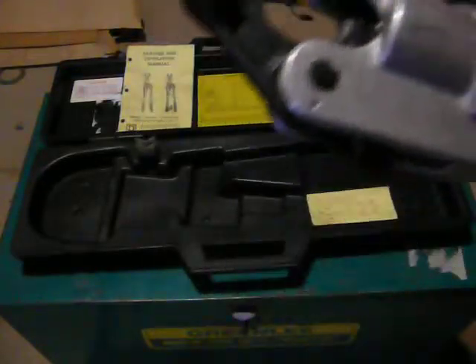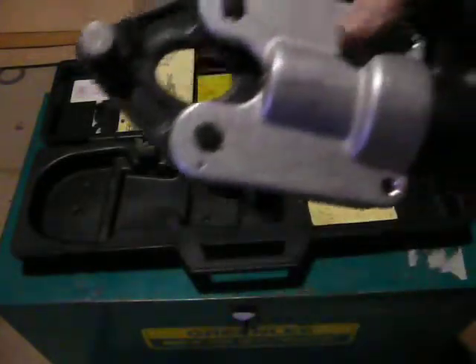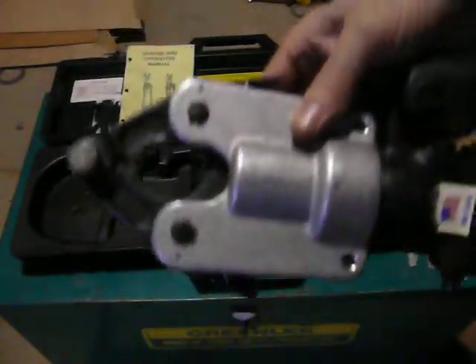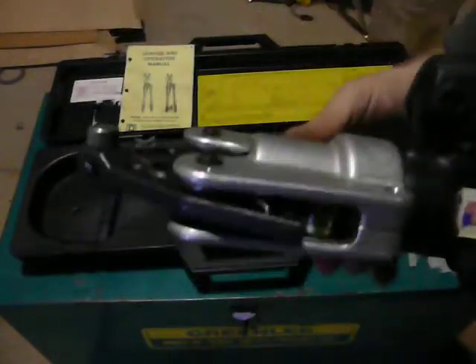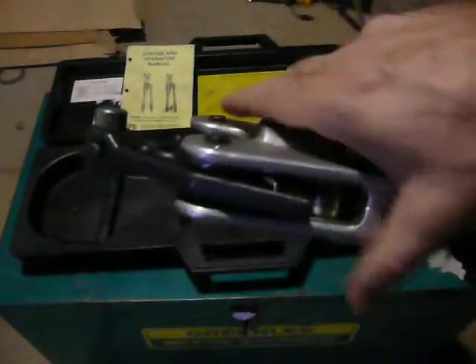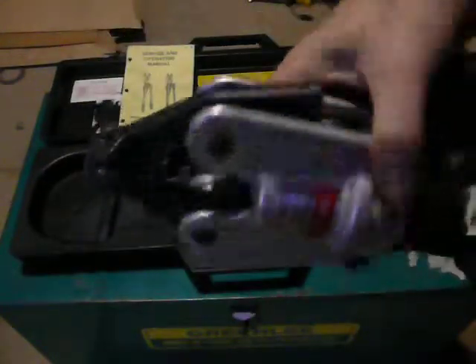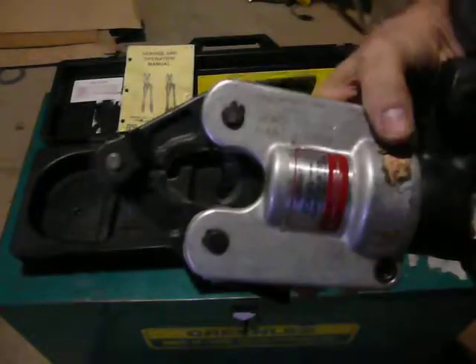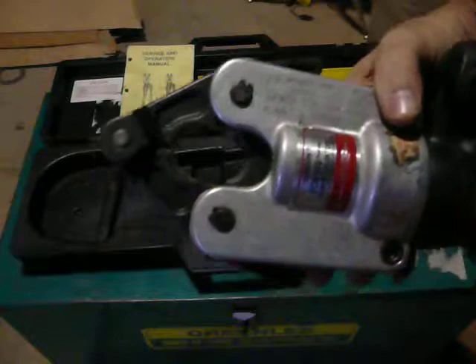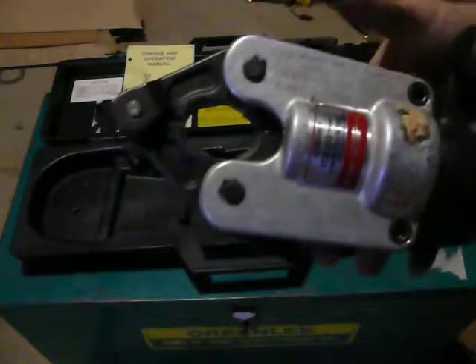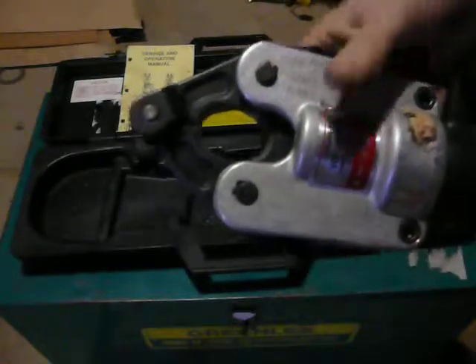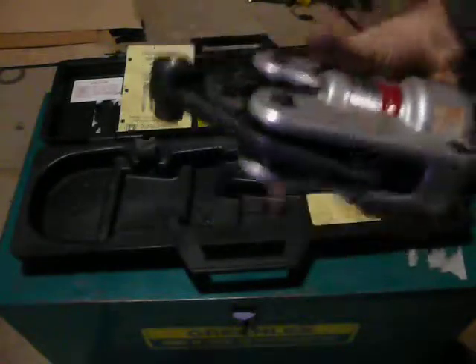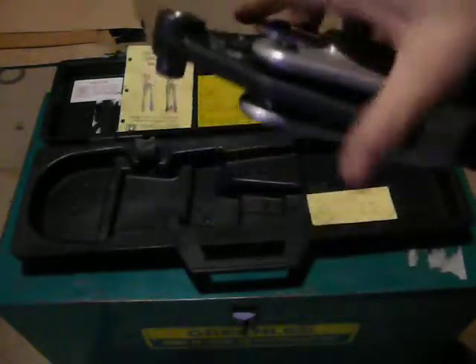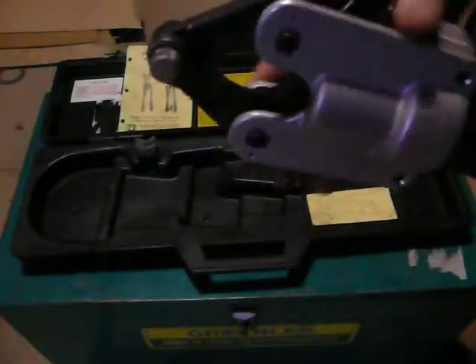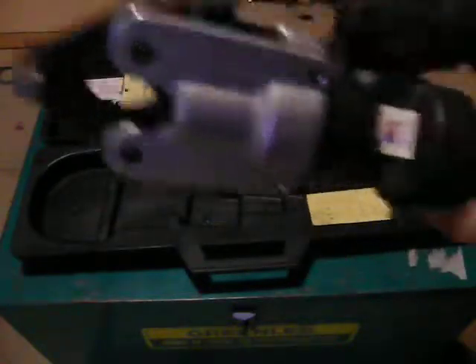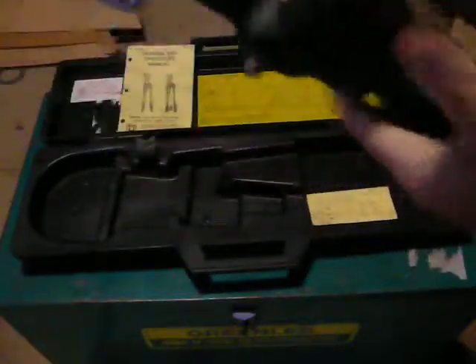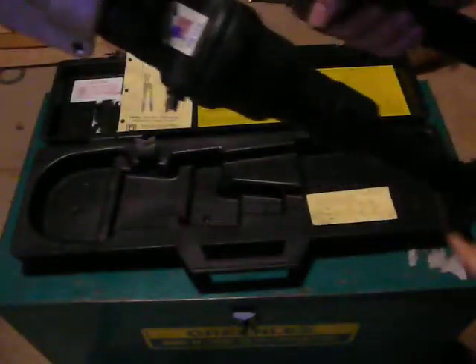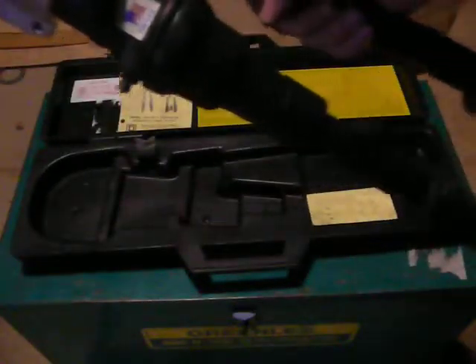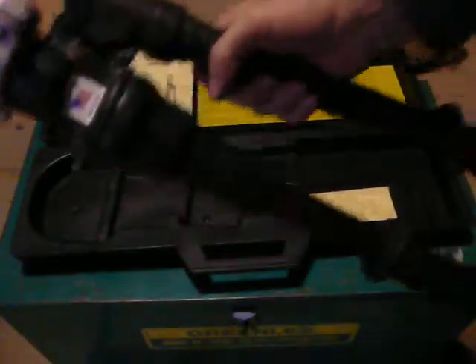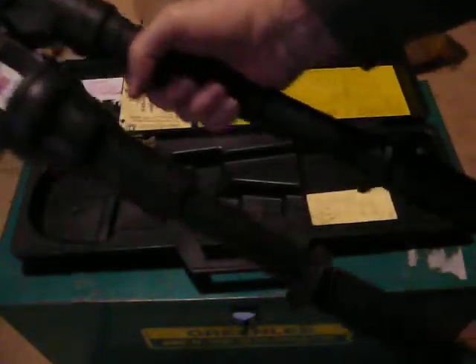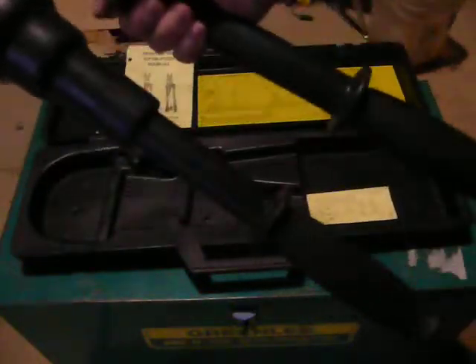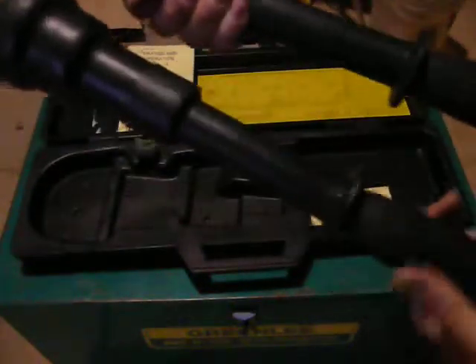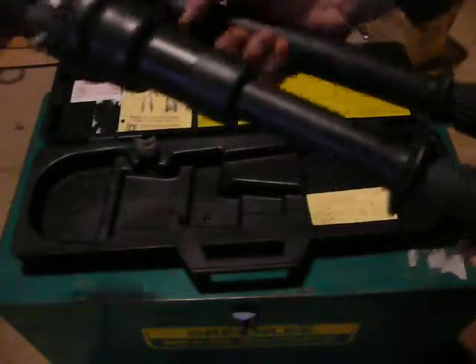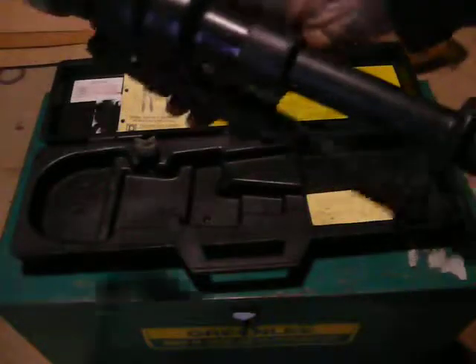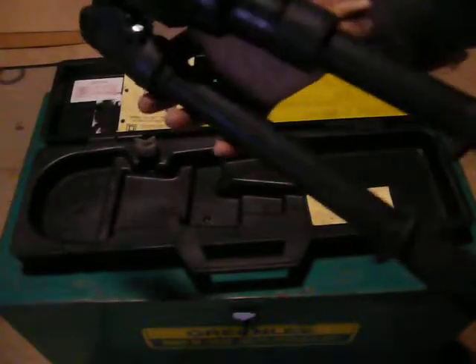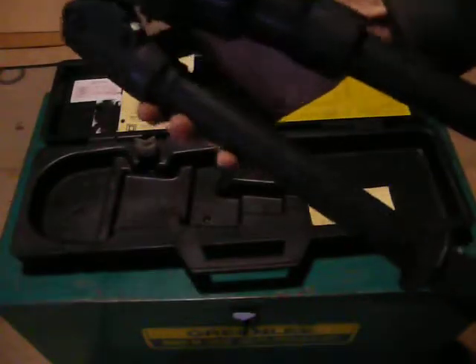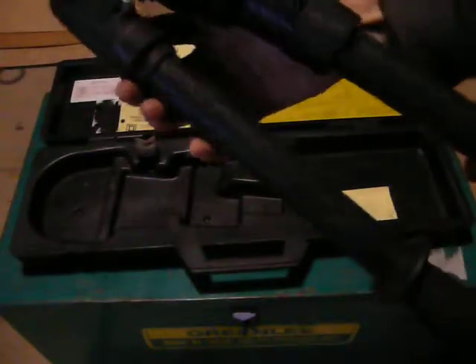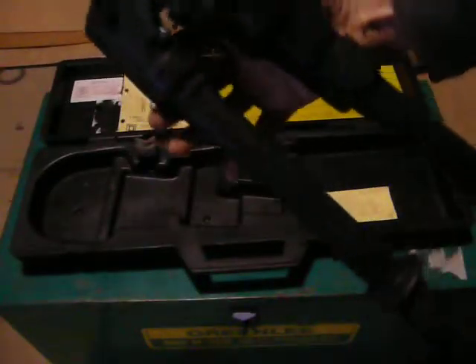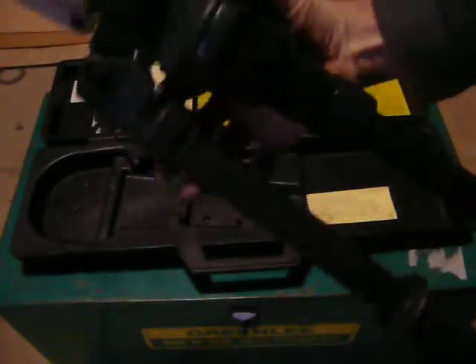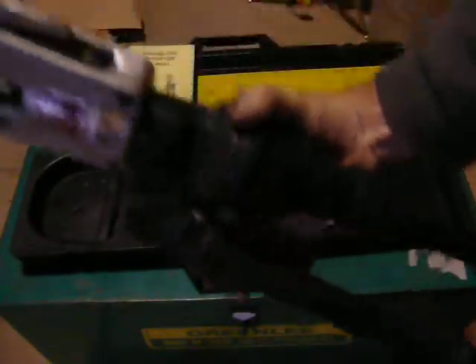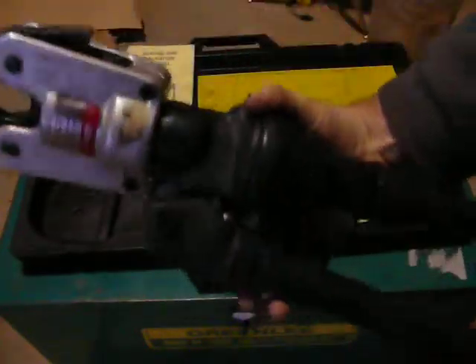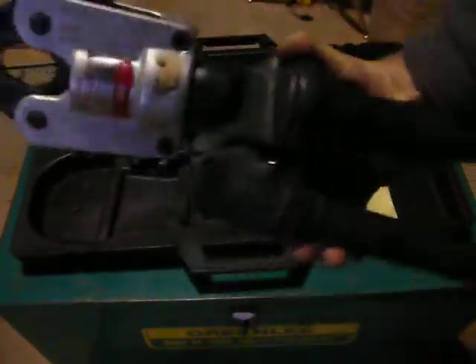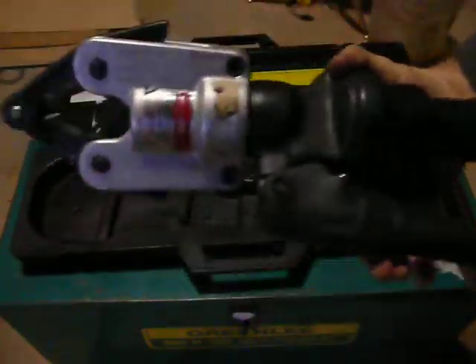Swivel head. The handles are in very good condition. There's no breaks in it on the insulation. There's no tears.